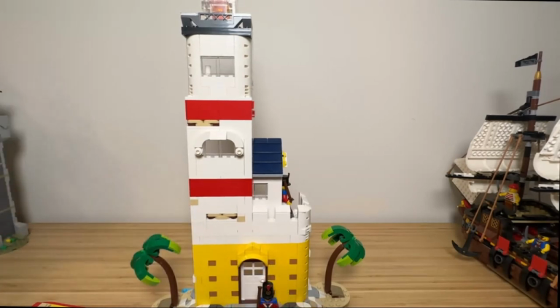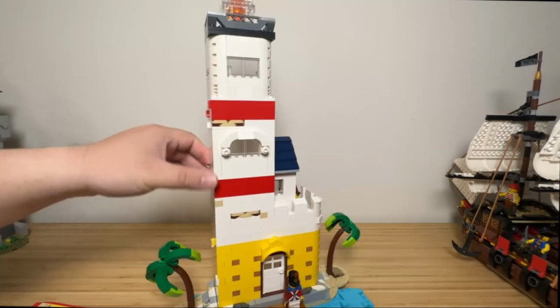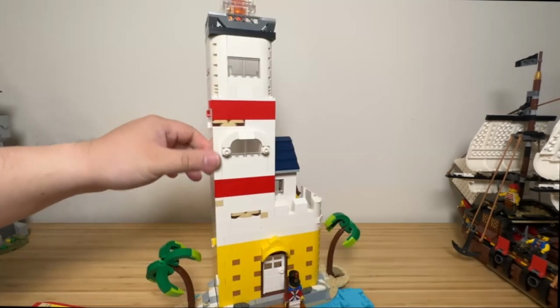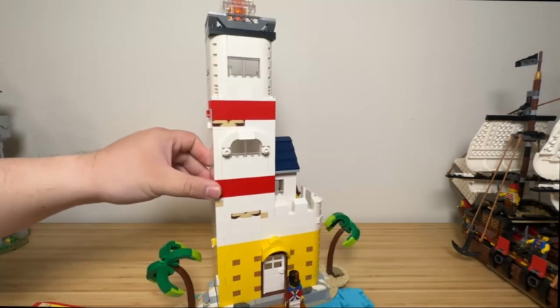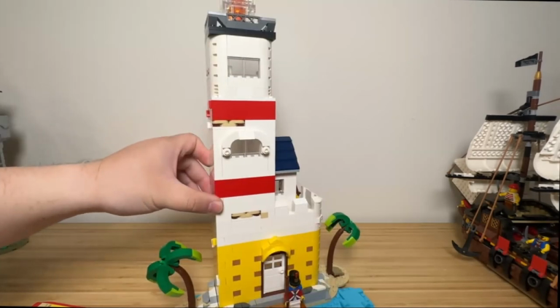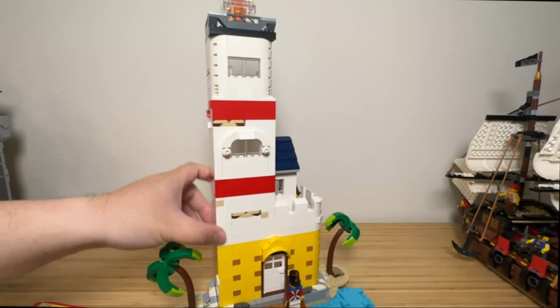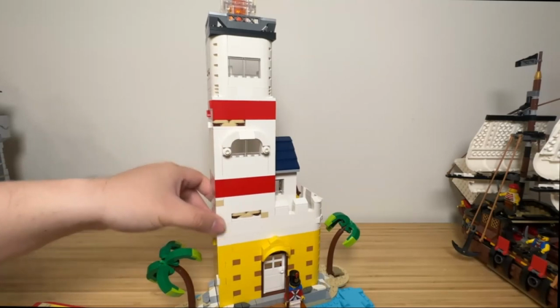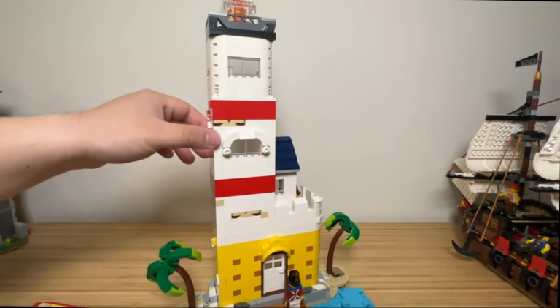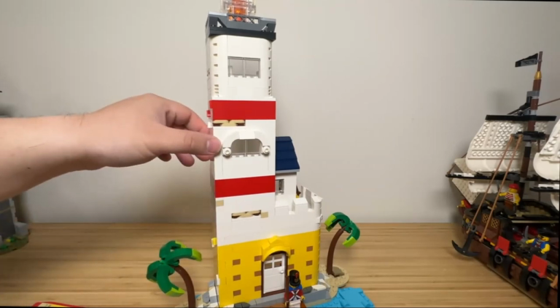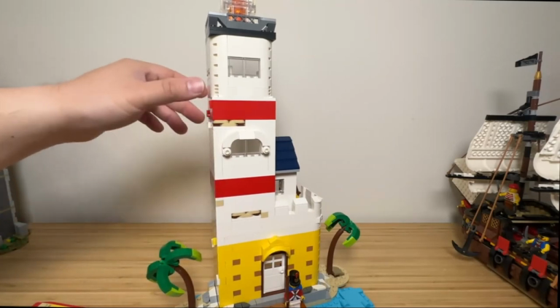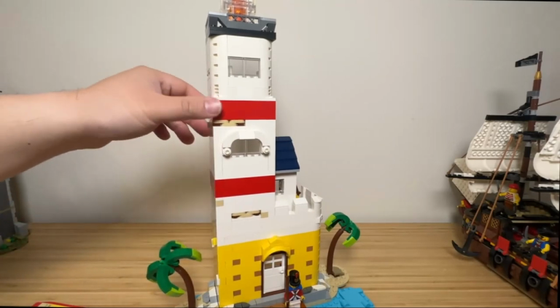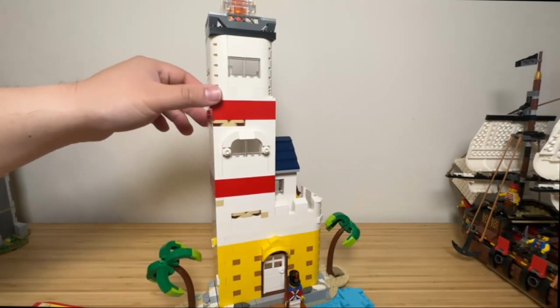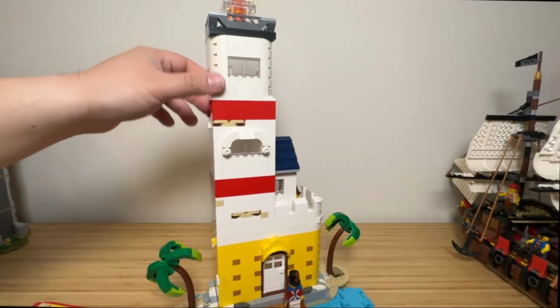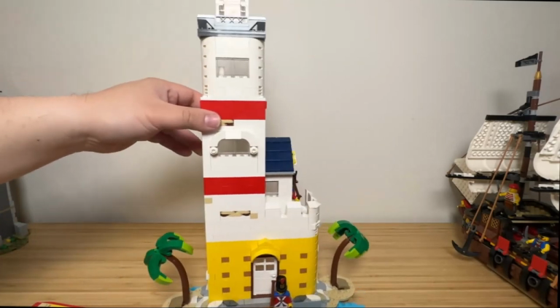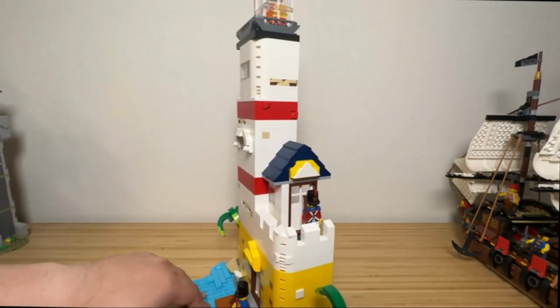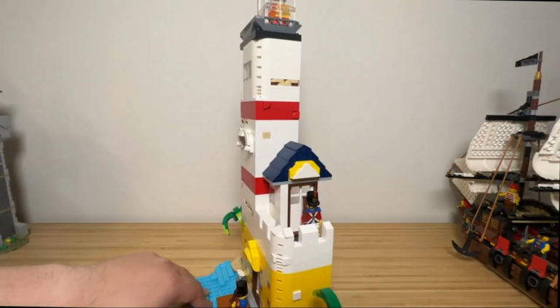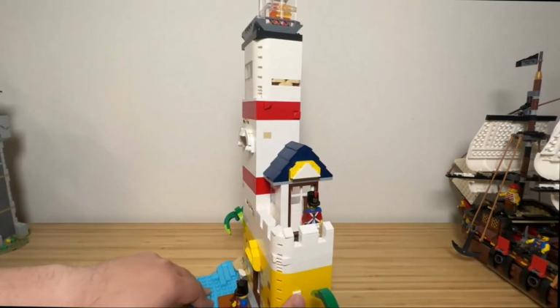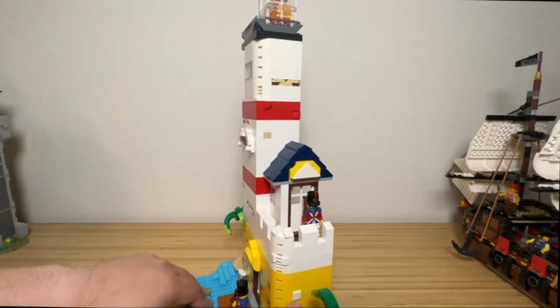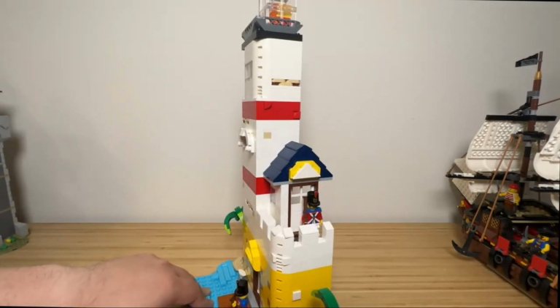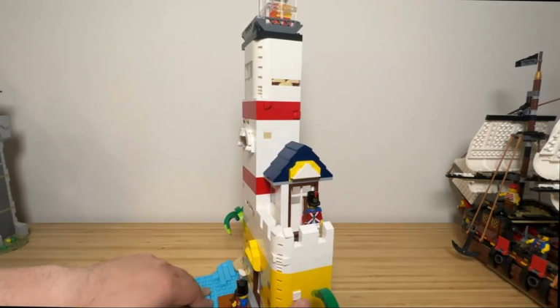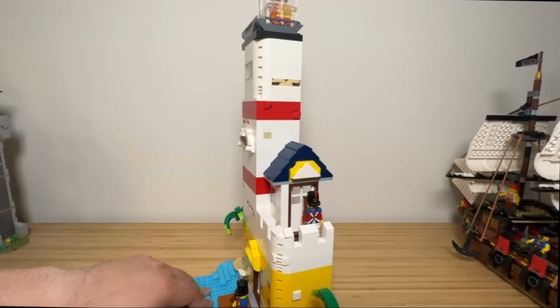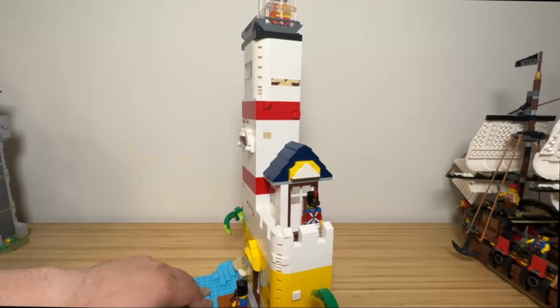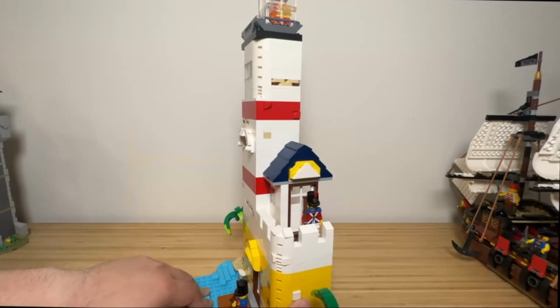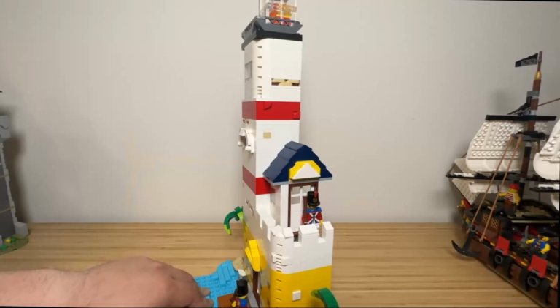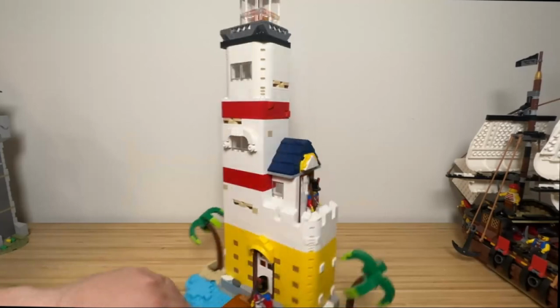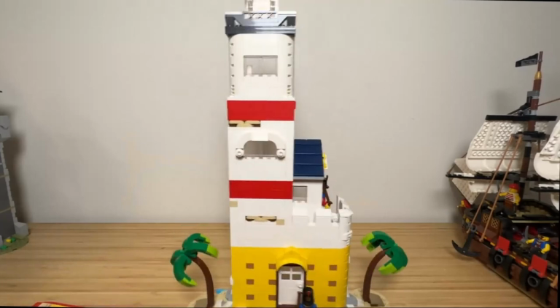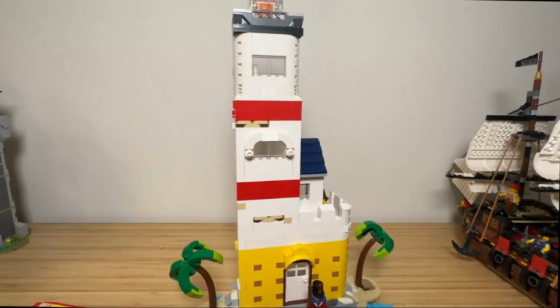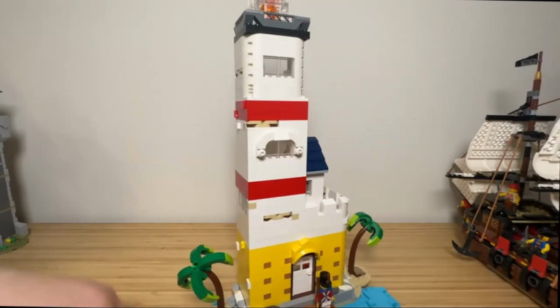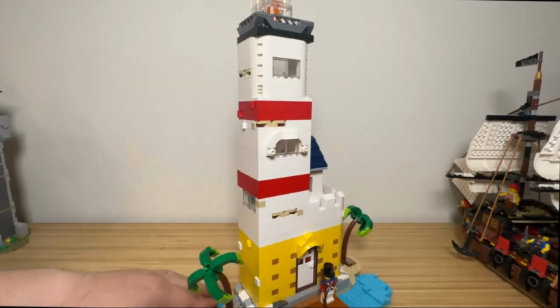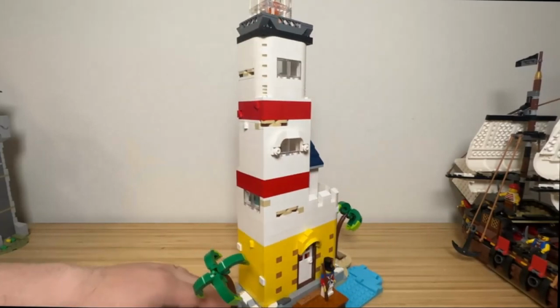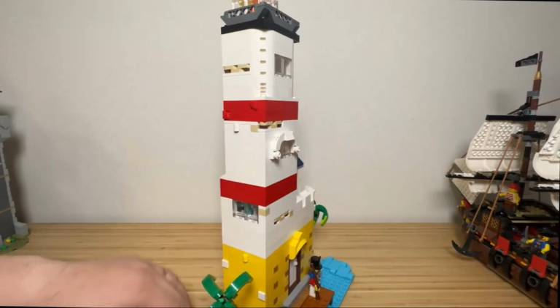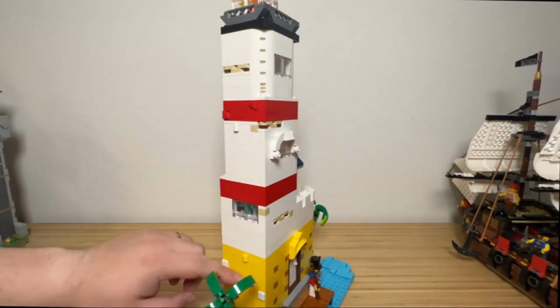One corner of the lighthouse is straight bricks, which leads up to the lighthouse tower. As you can see, I used some white tiles to show patchwork on the walls.